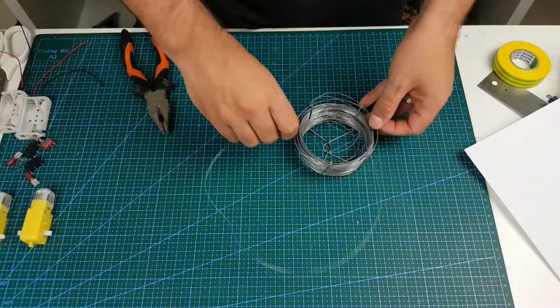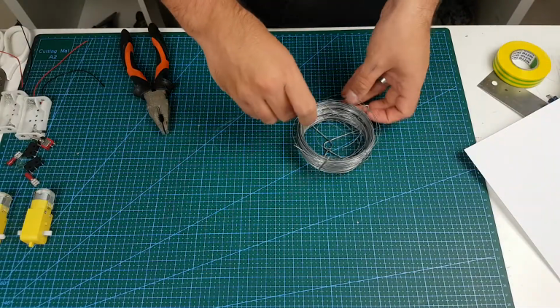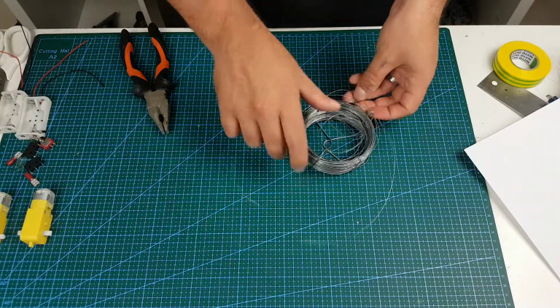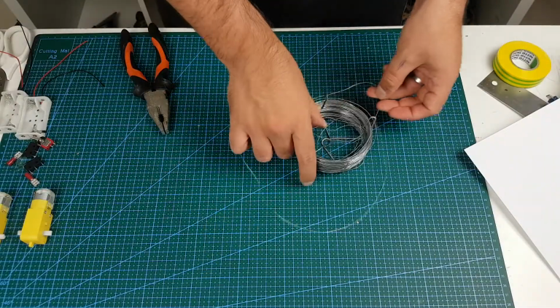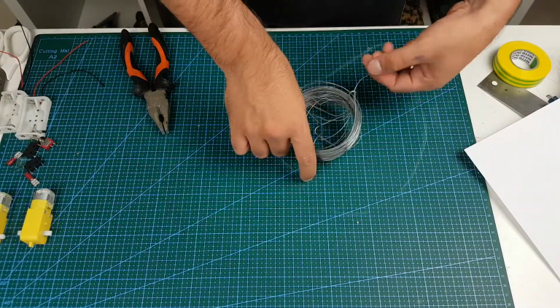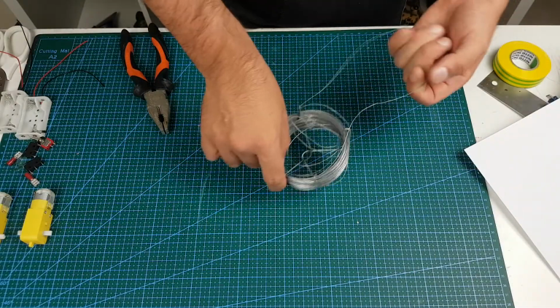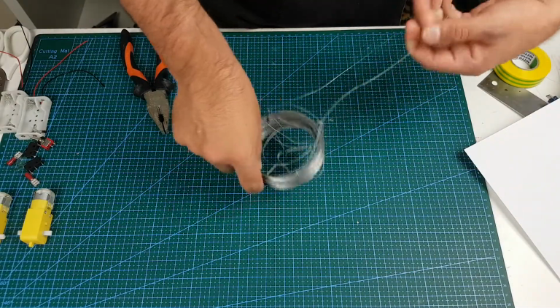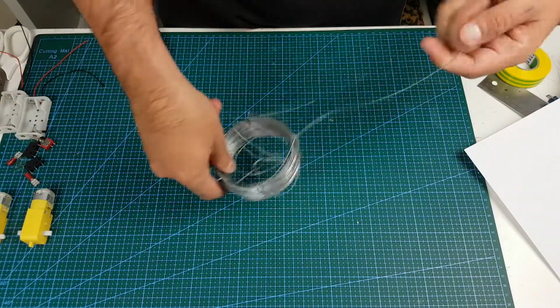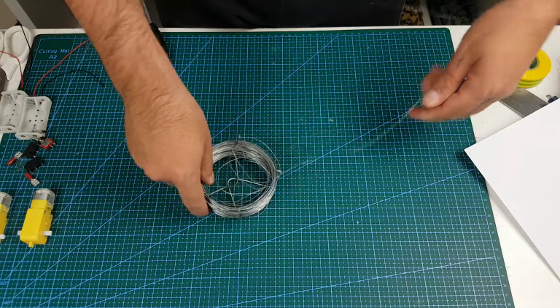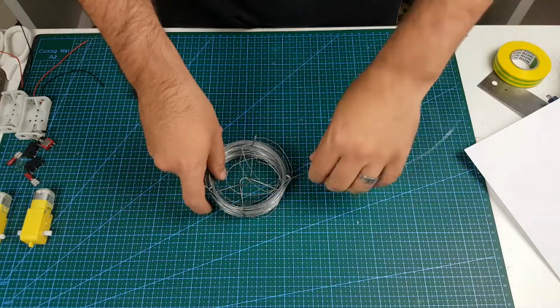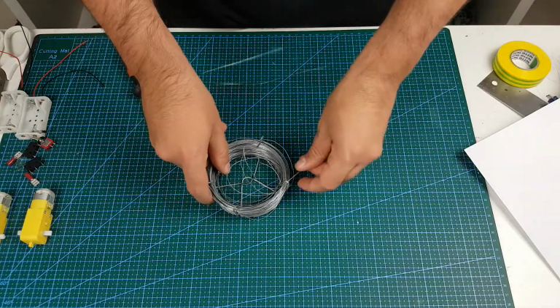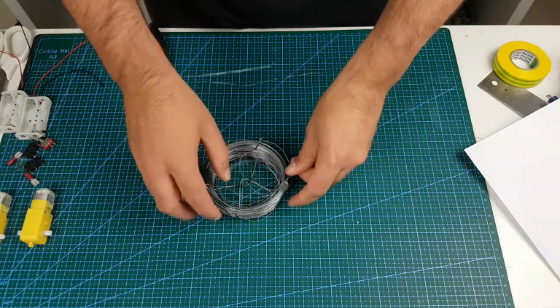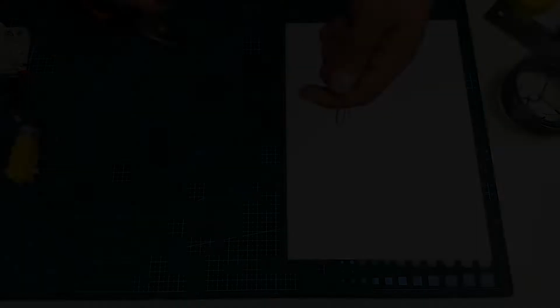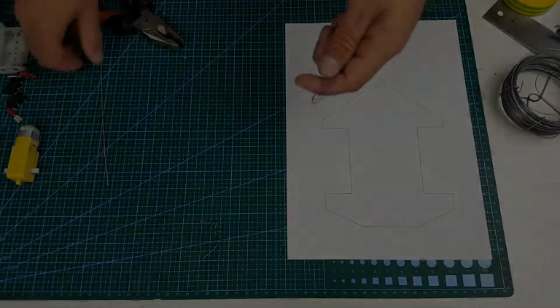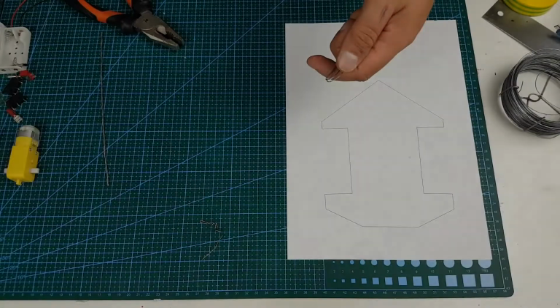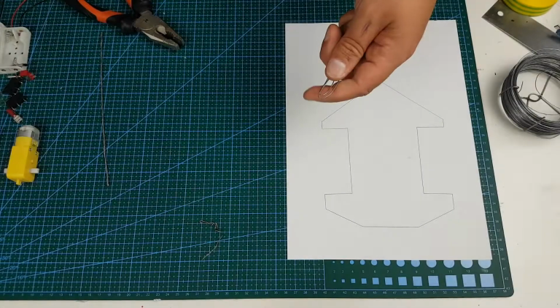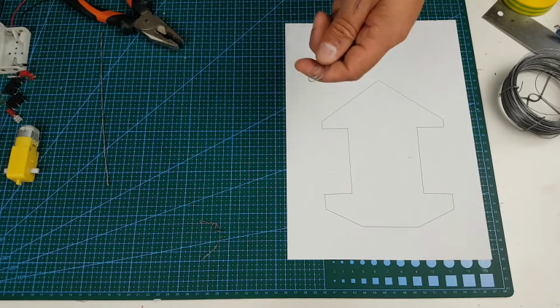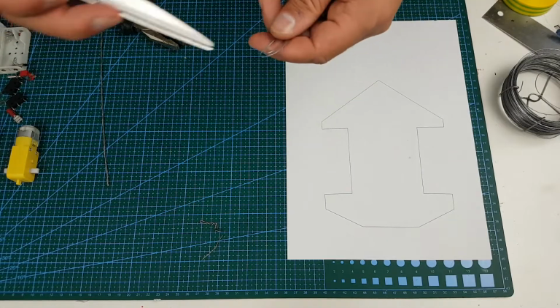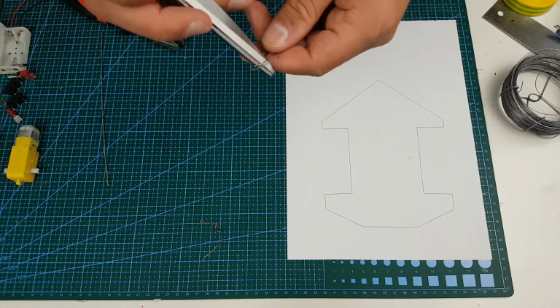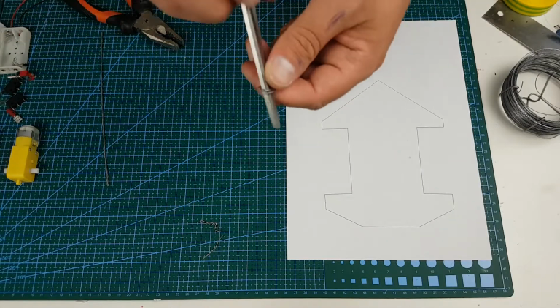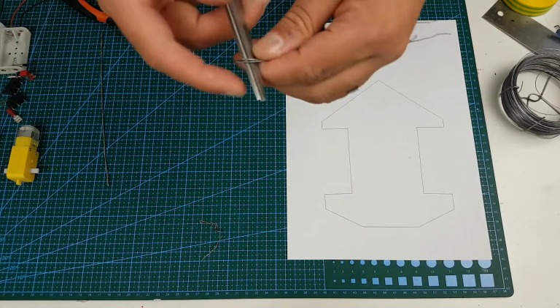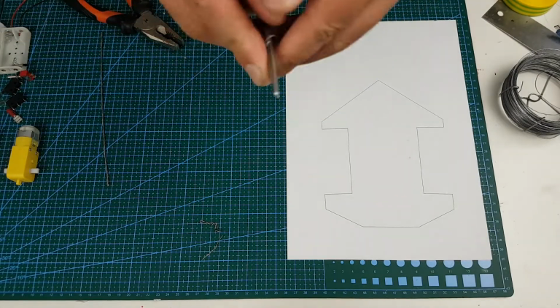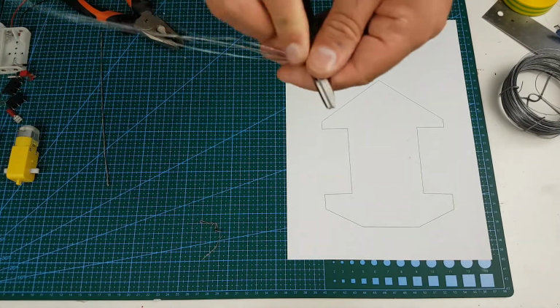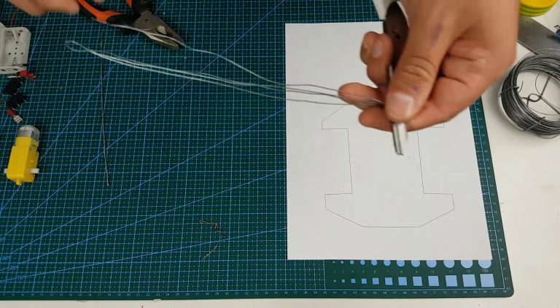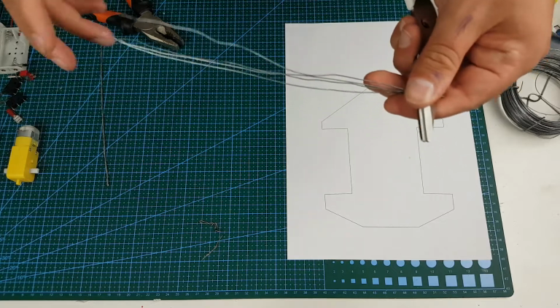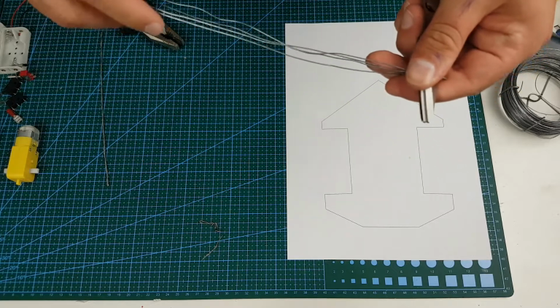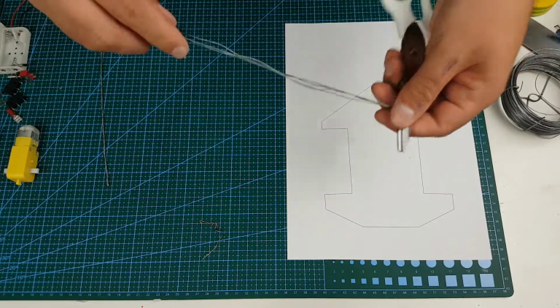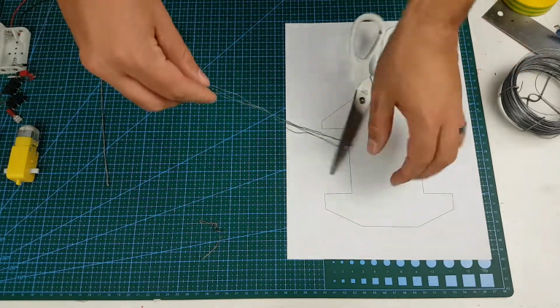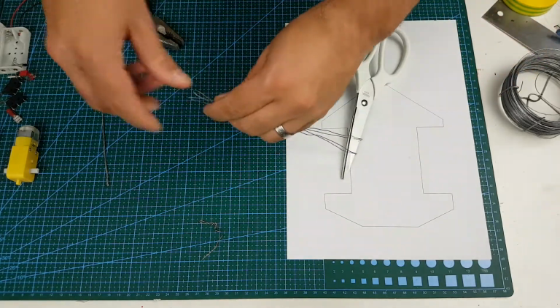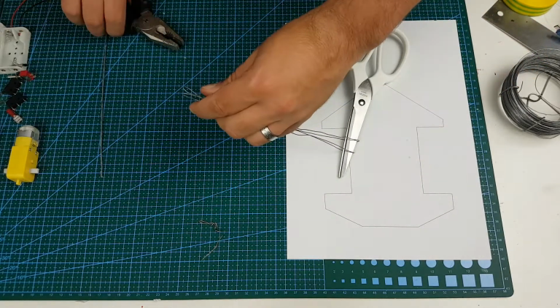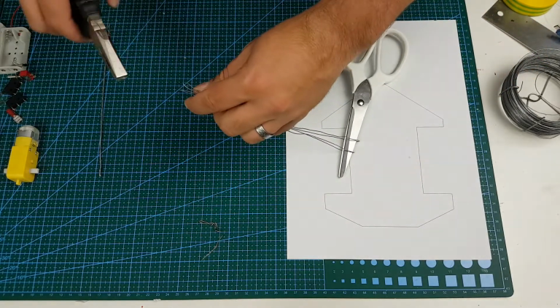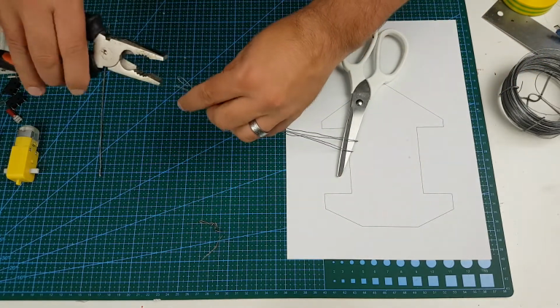Starting with the antenna, just use a bundle of chicken wire to make it strong and also a little bit bendable. I wrap them around each other and then insert them into the spade clips.